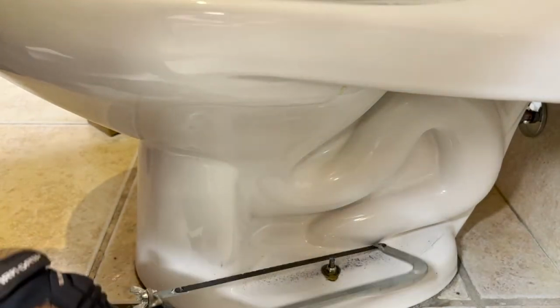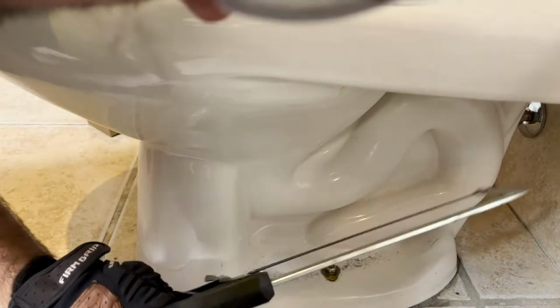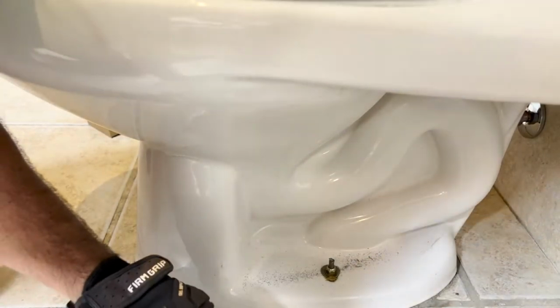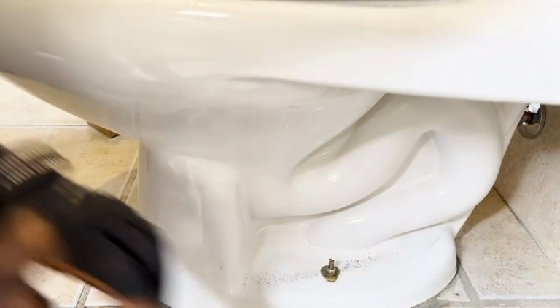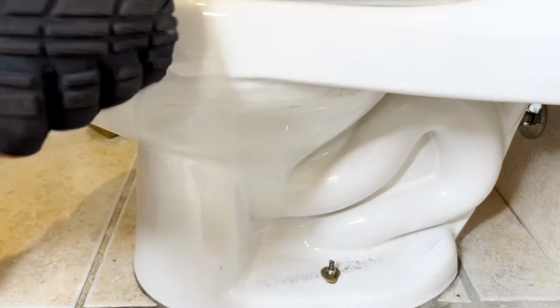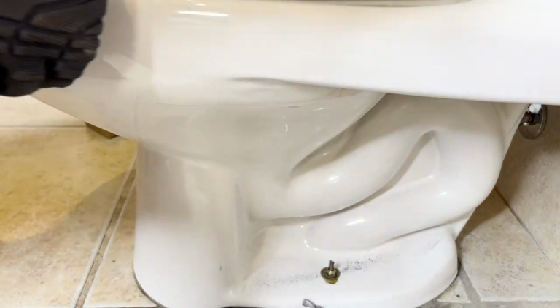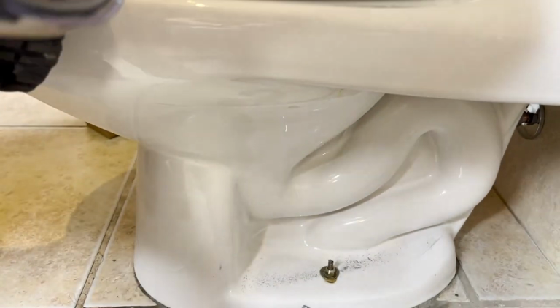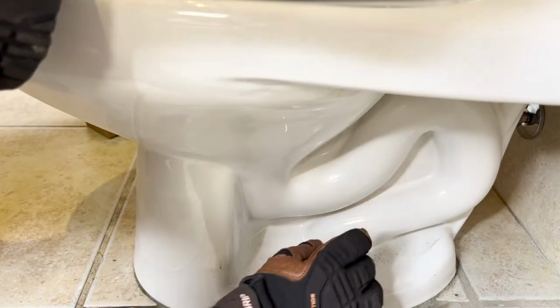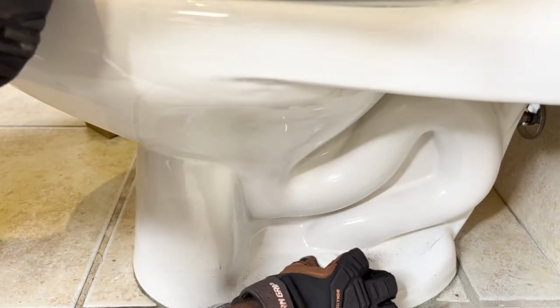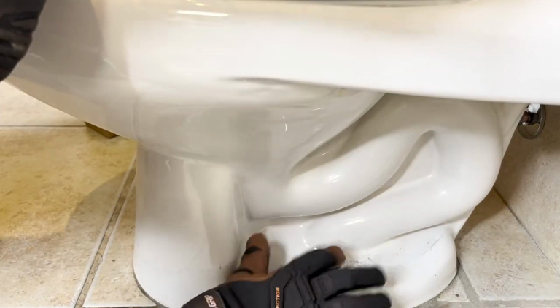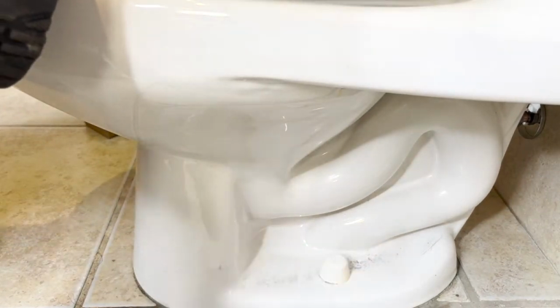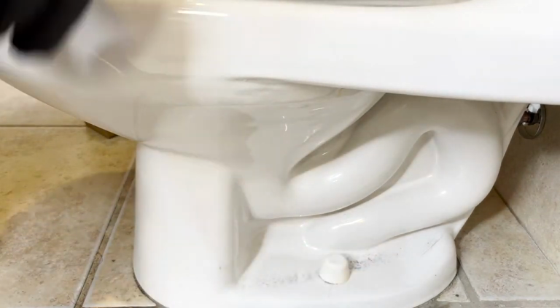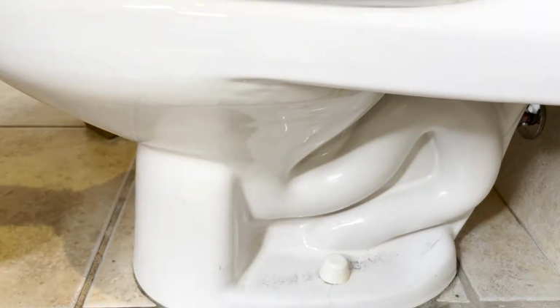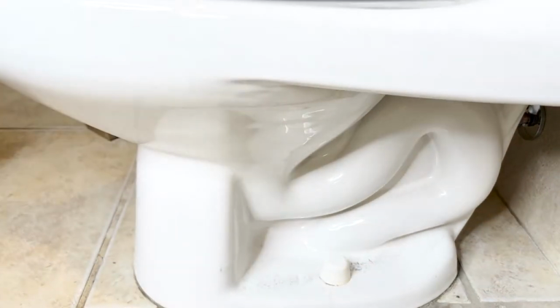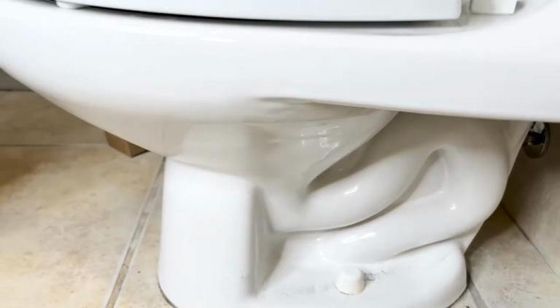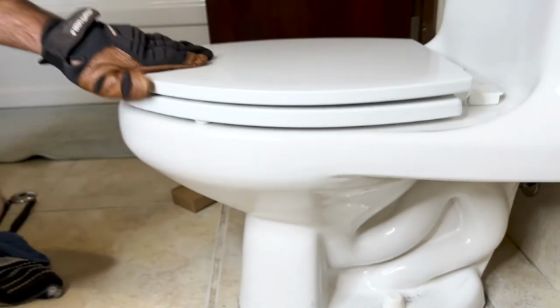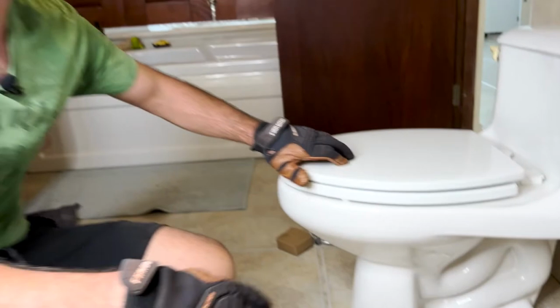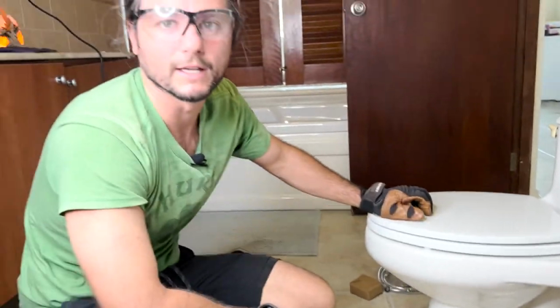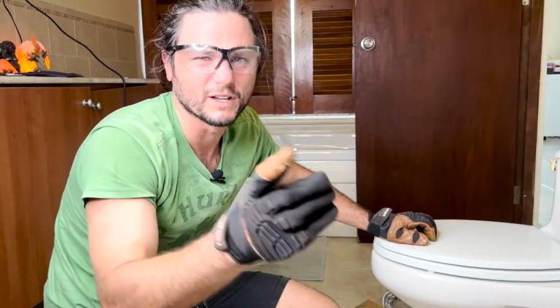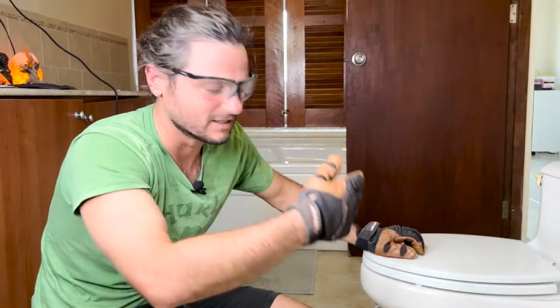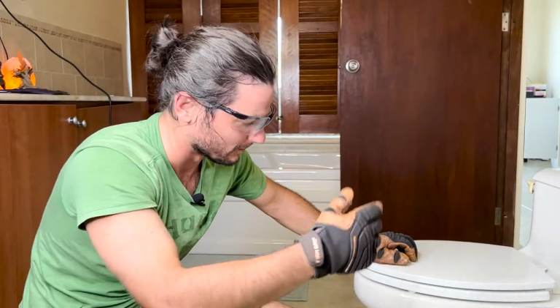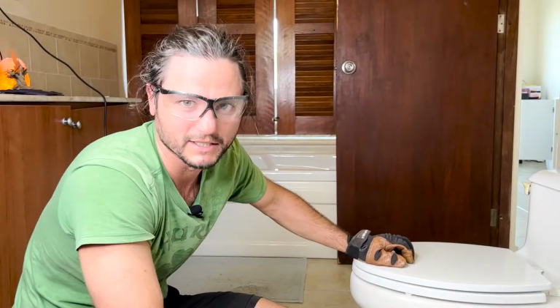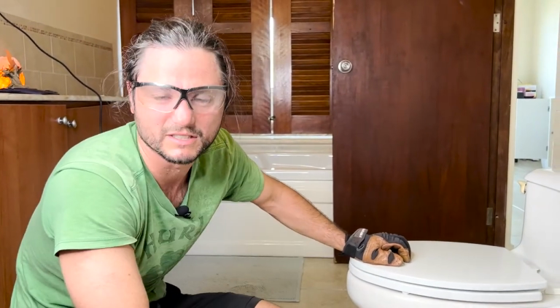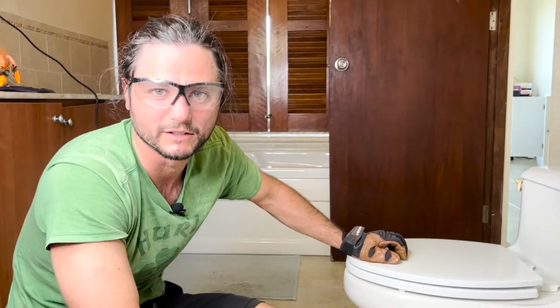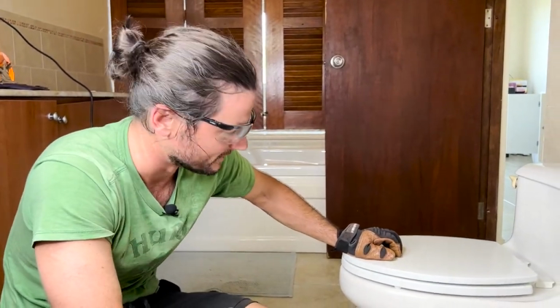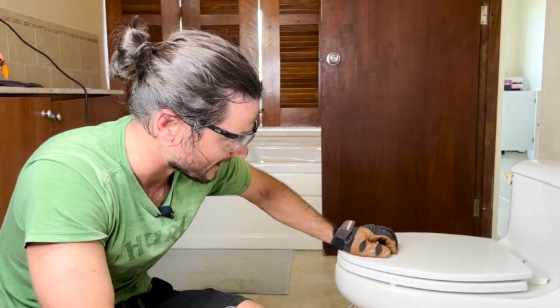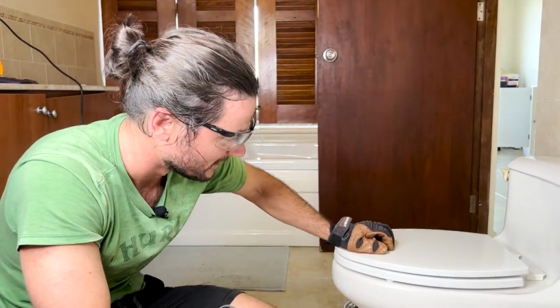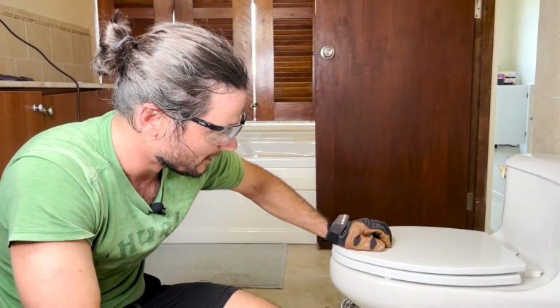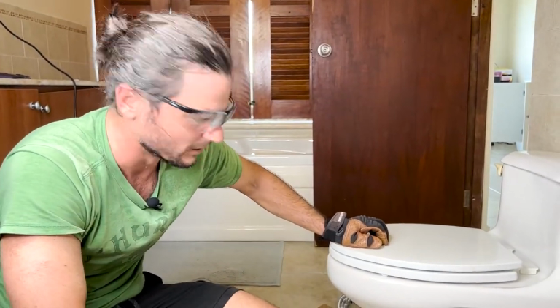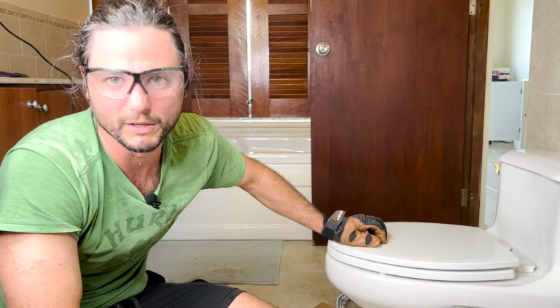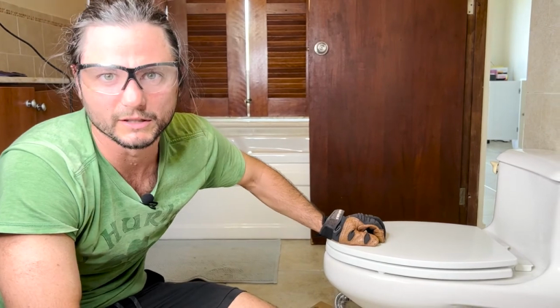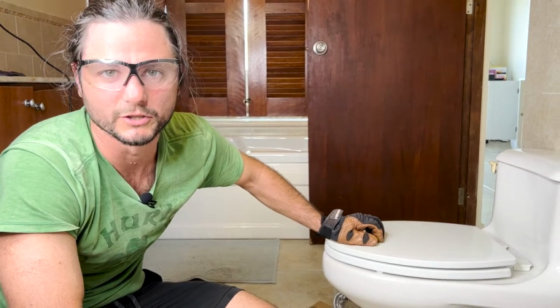Boom. Boom. There you go. Now you got that. Now if you have kids, they're gonna play with that so you can seal it or get ones that snap on, but that looks way better than looking at a screw on.